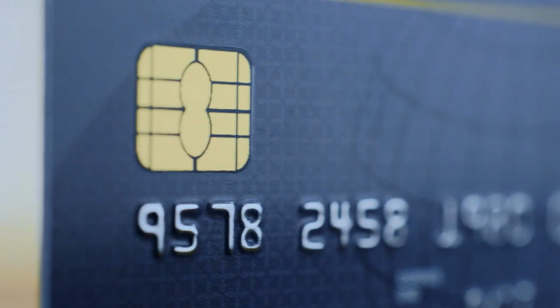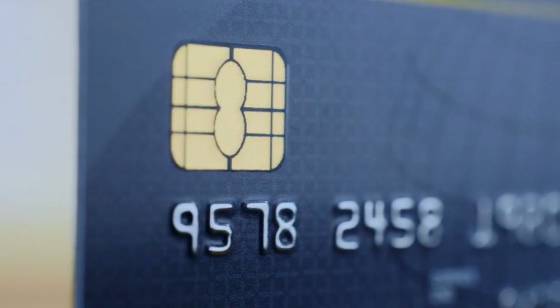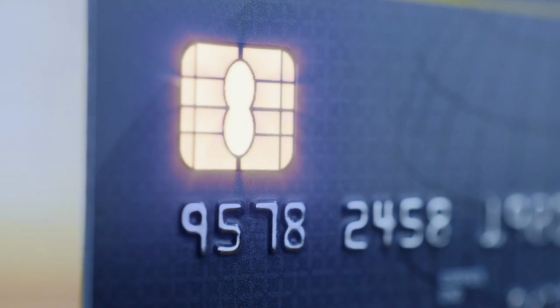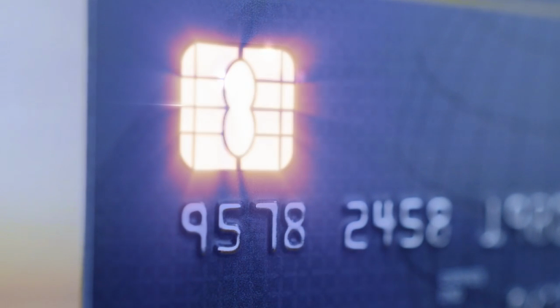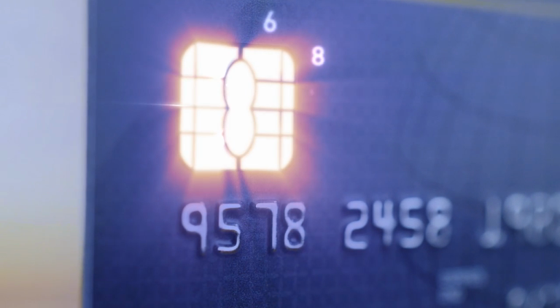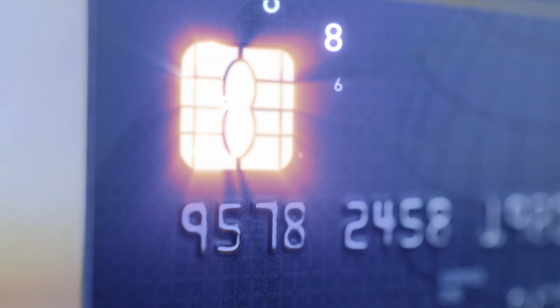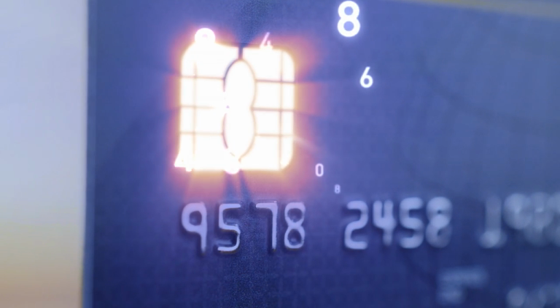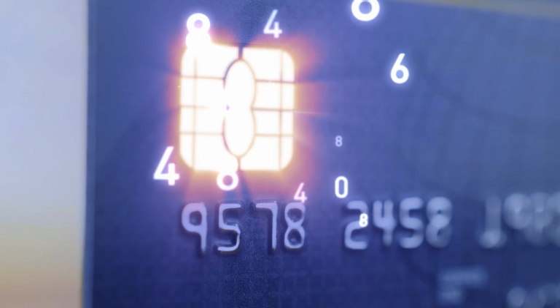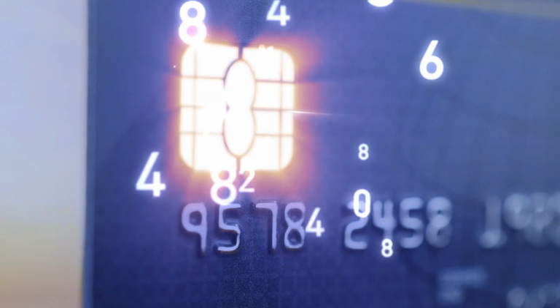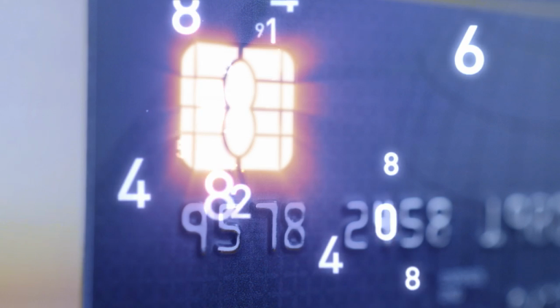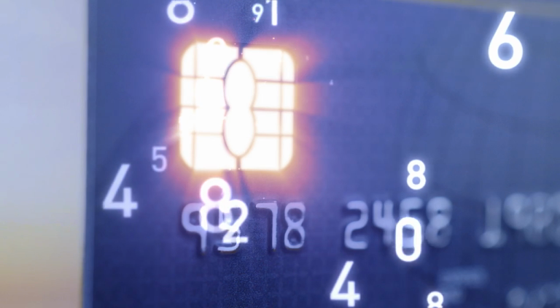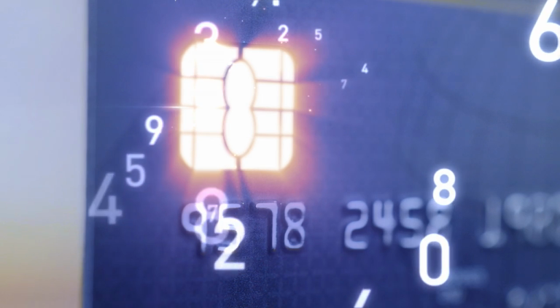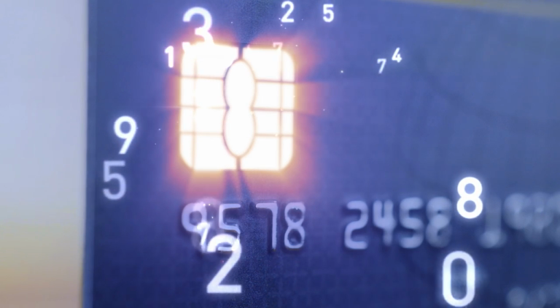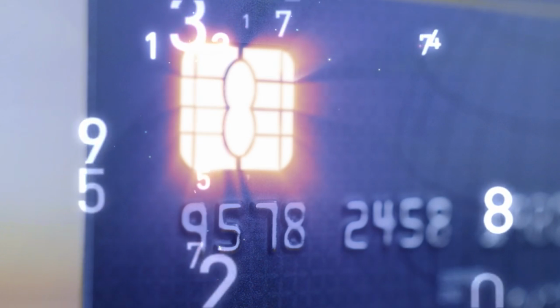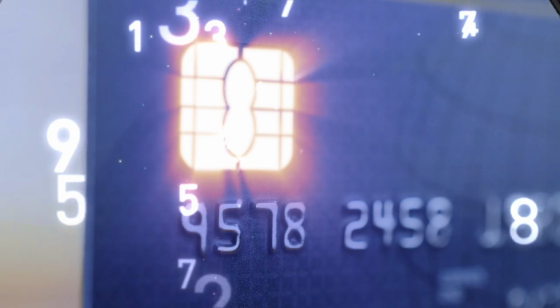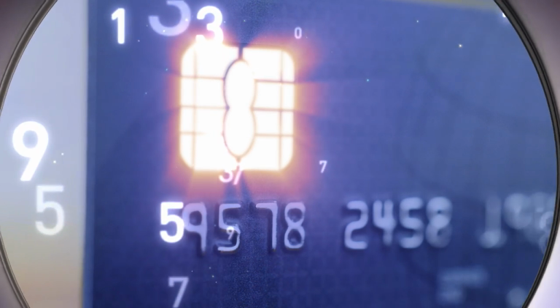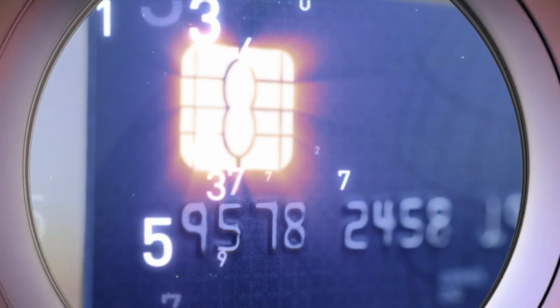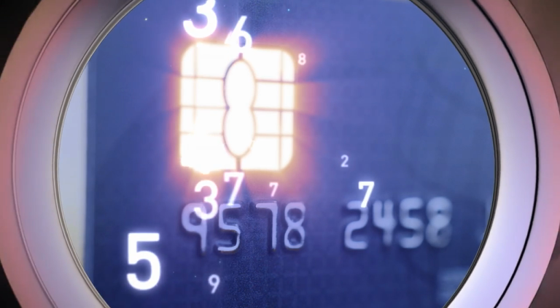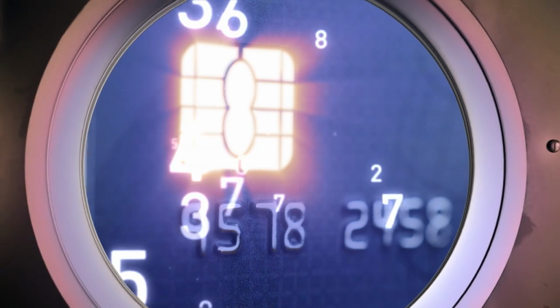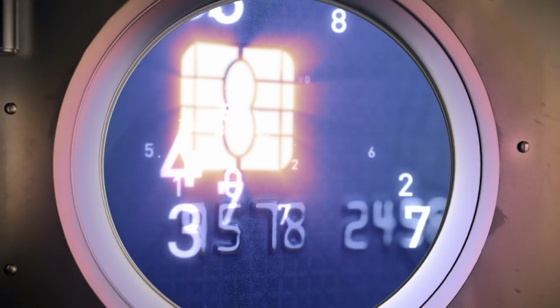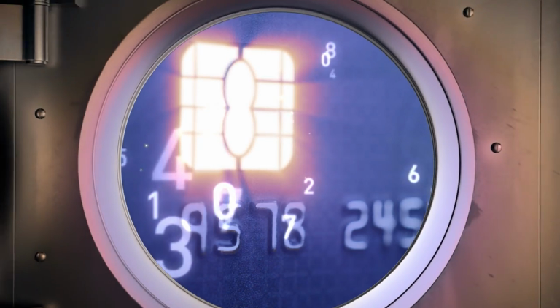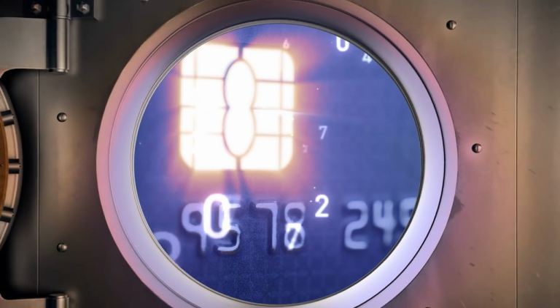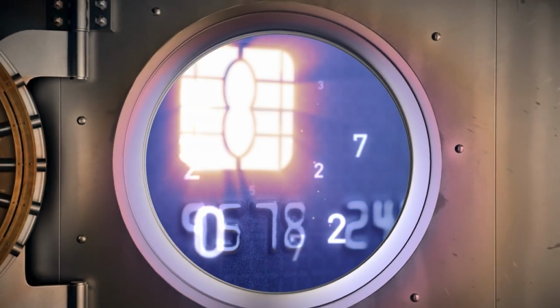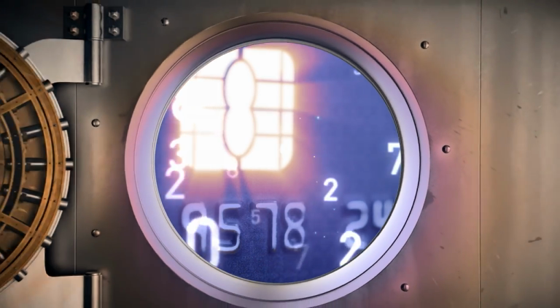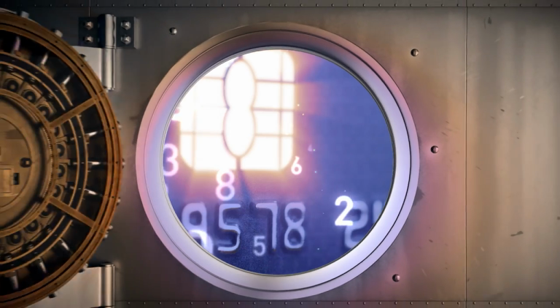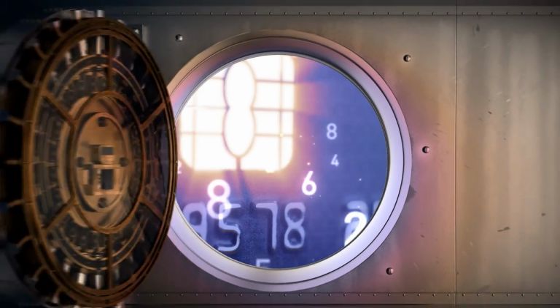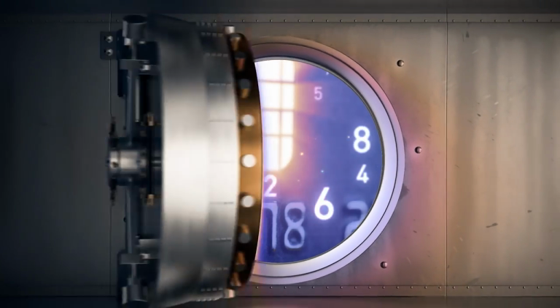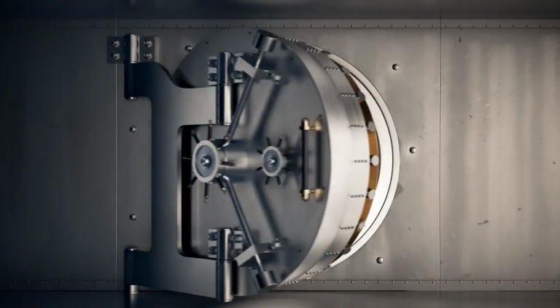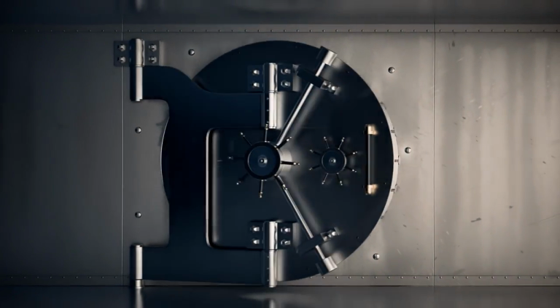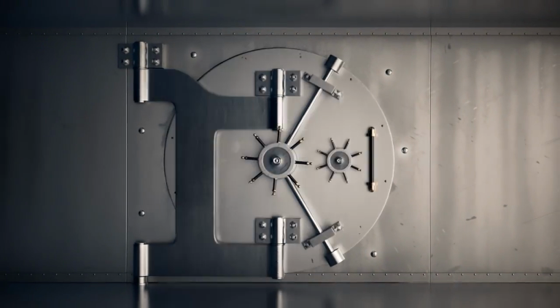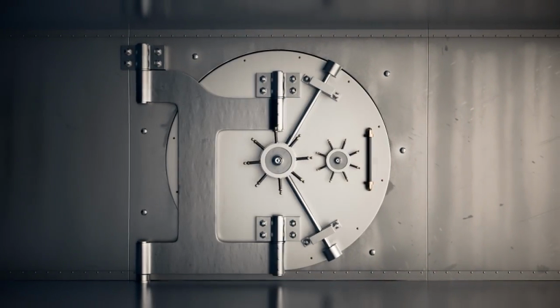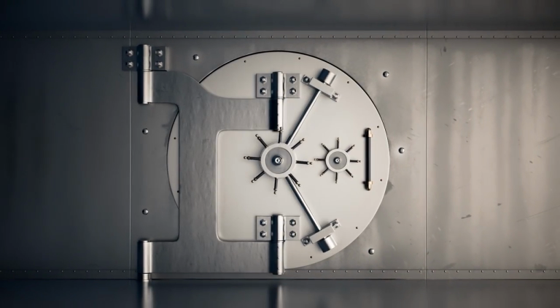Whenever you use your chip card, a unique one-time code is generated that is nearly impossible to duplicate. It's like a new password created for every new transaction, so you can be more confident than ever that you're in control.